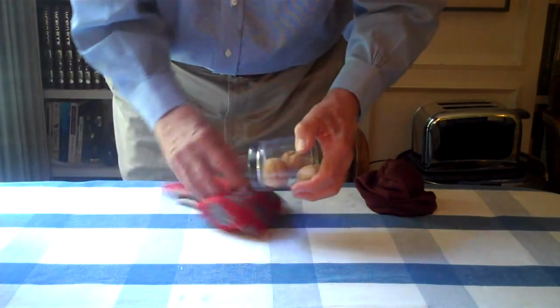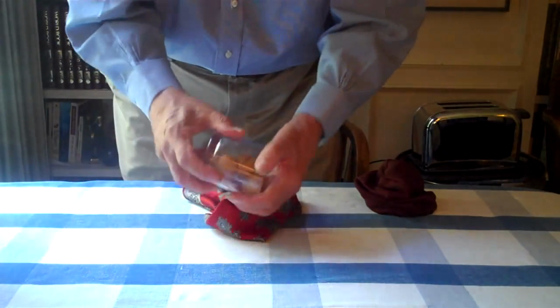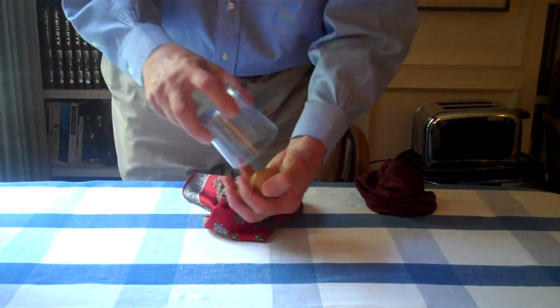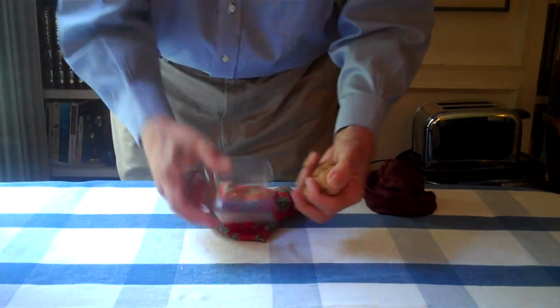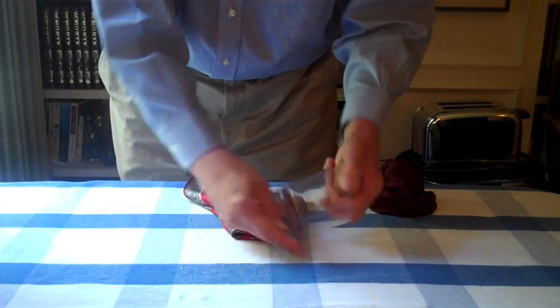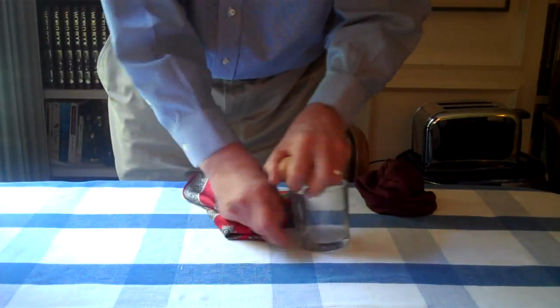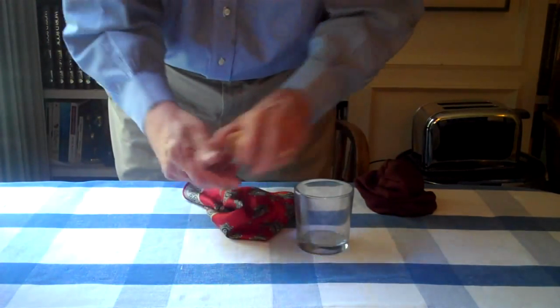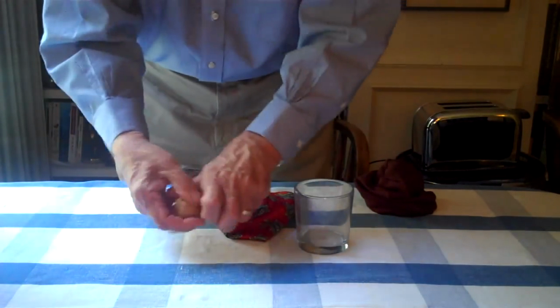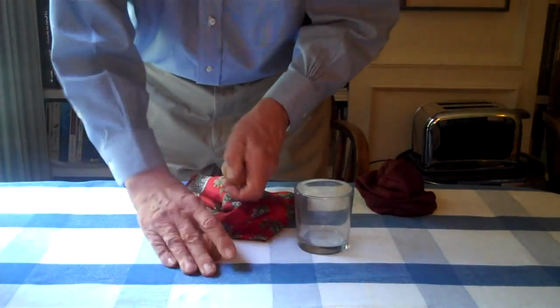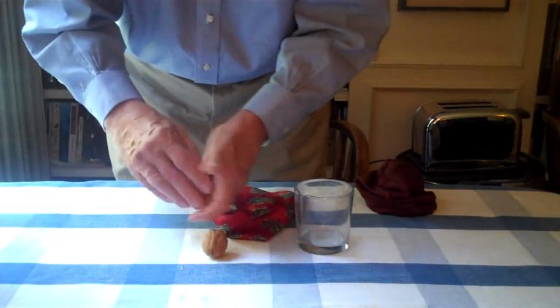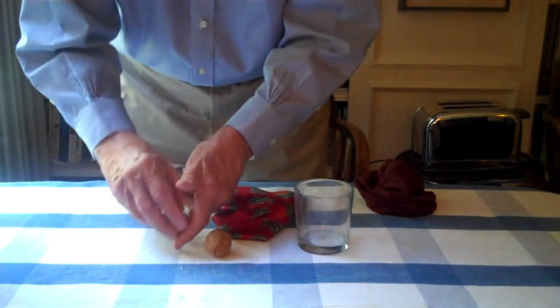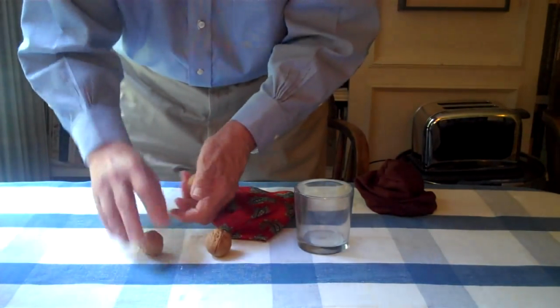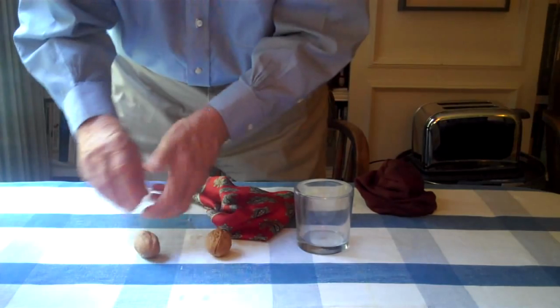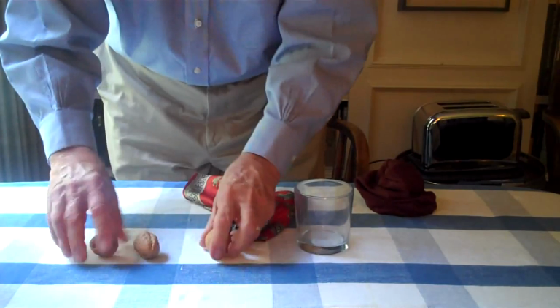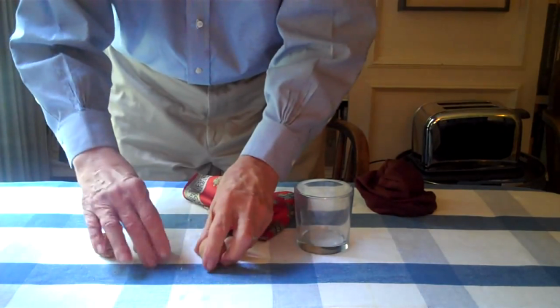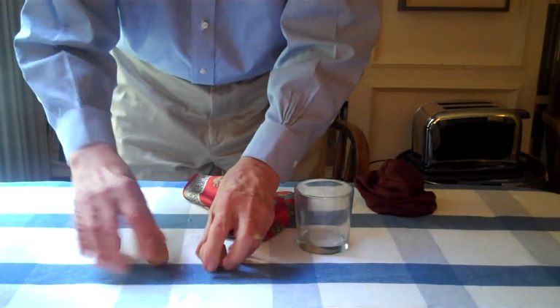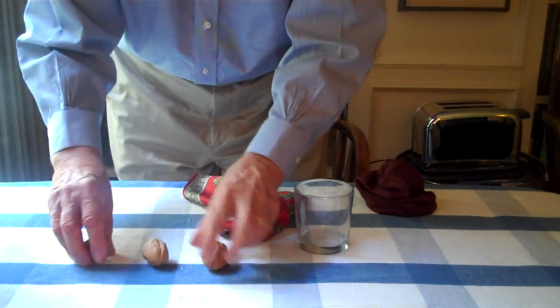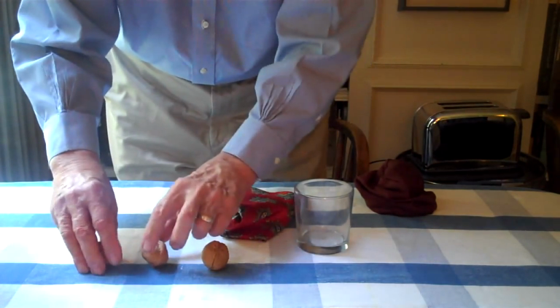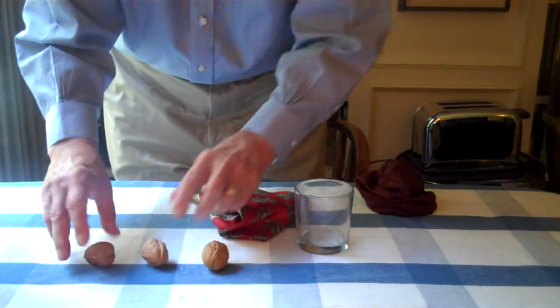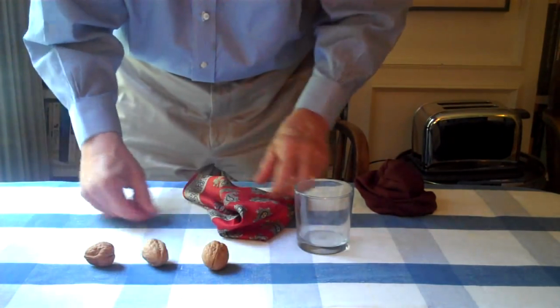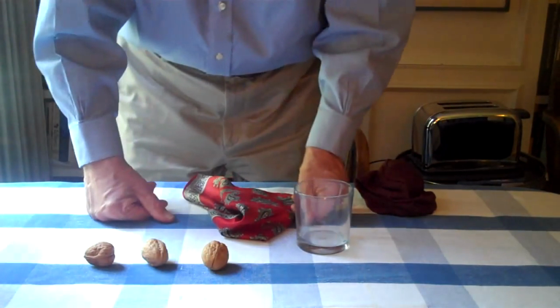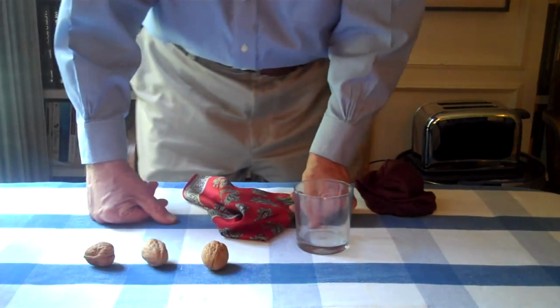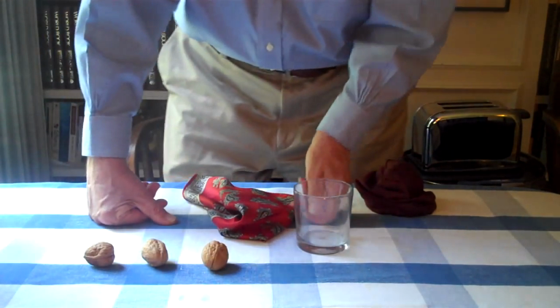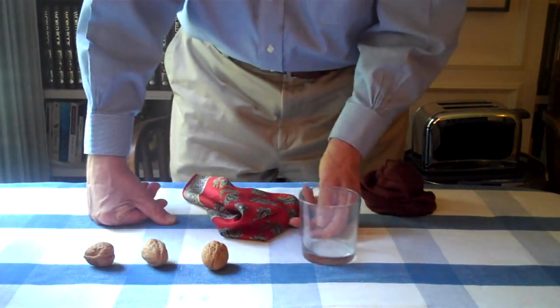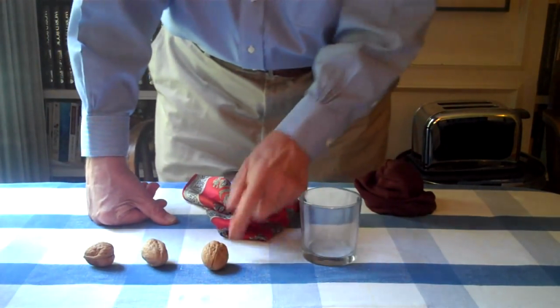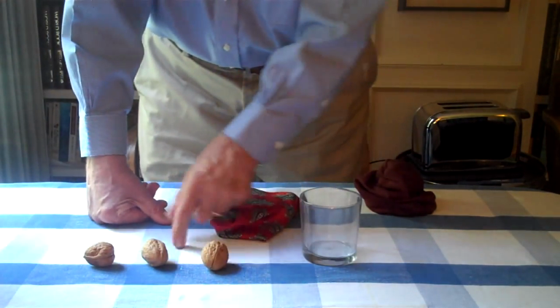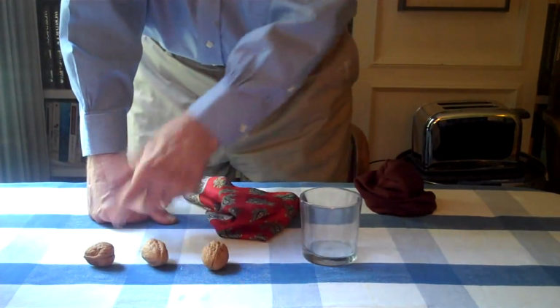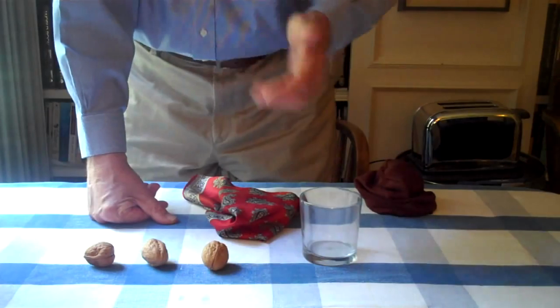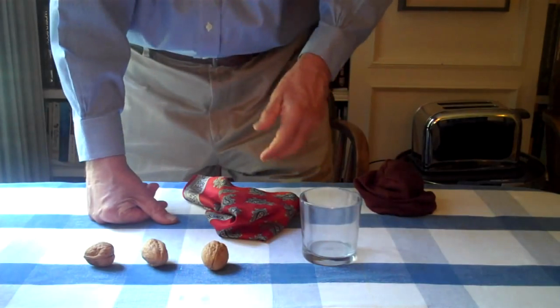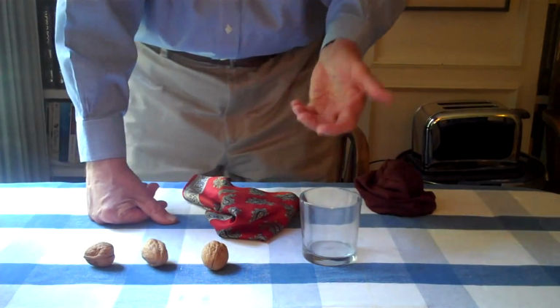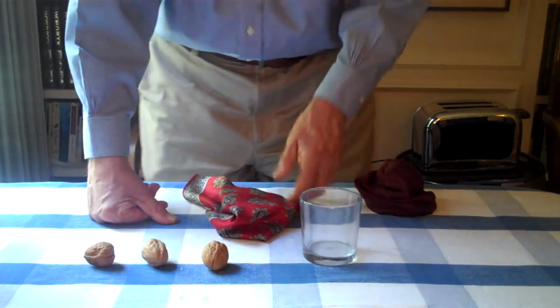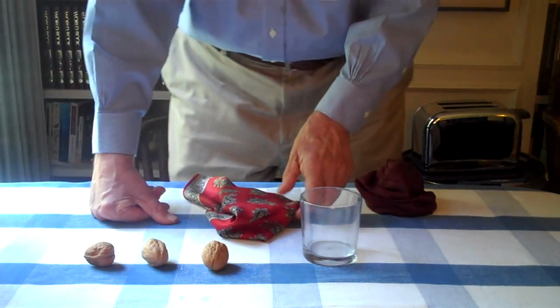One, two, three walnuts. Uno, dos, tres. In German, it's ein, zwei, drei. In Hungarian, it's egy, kettő, három. We'll work in any language you want.